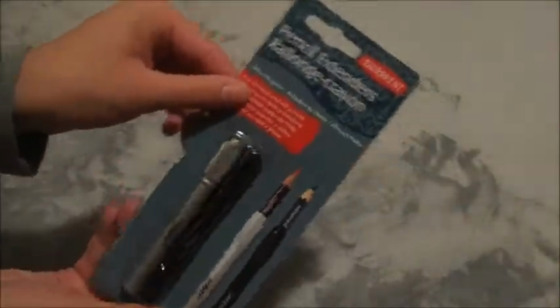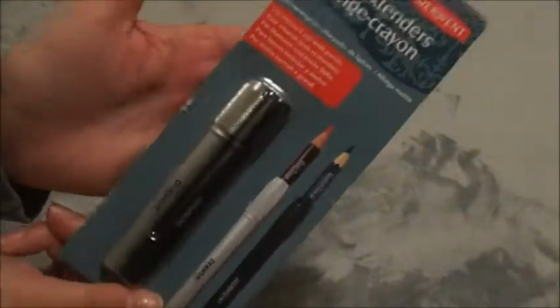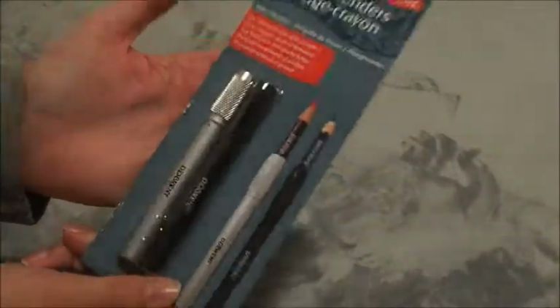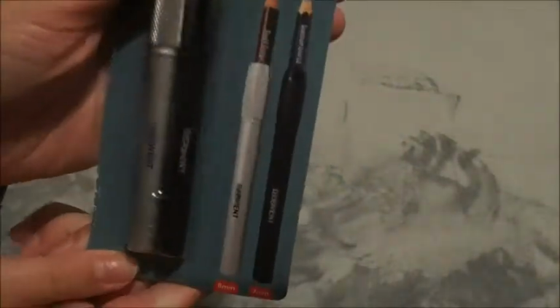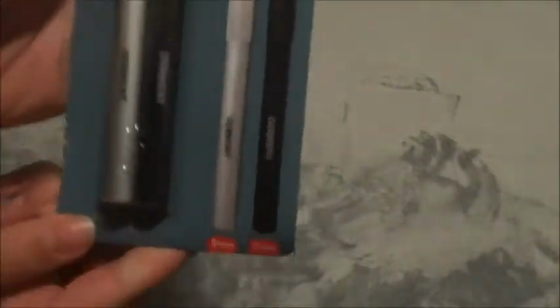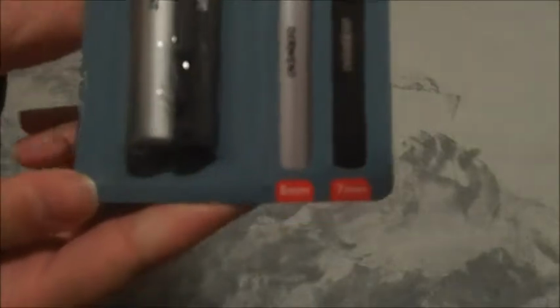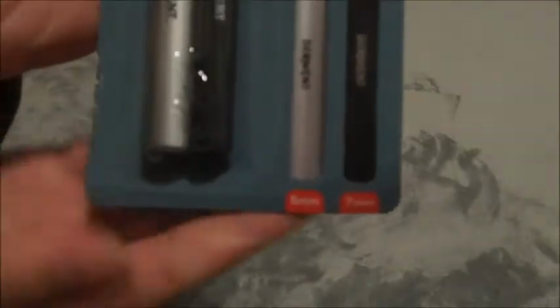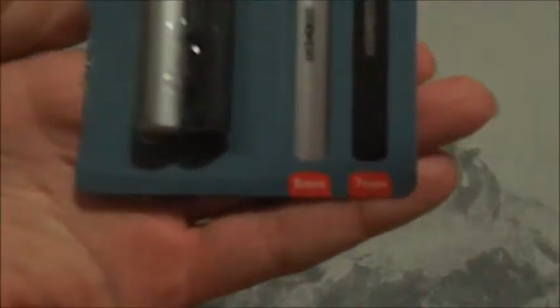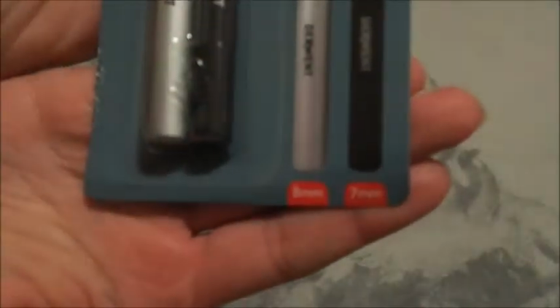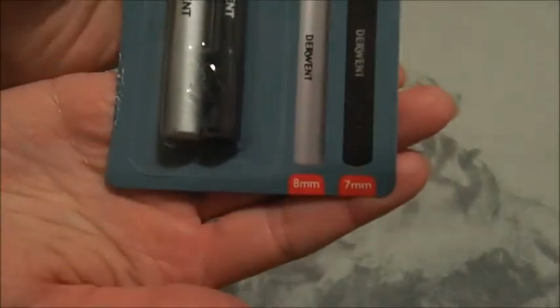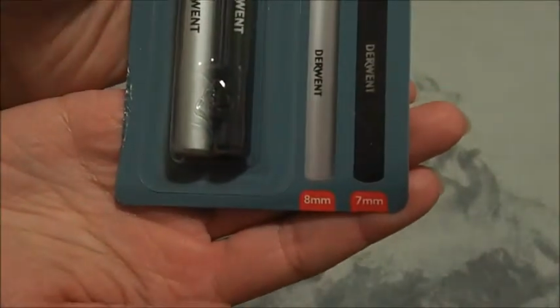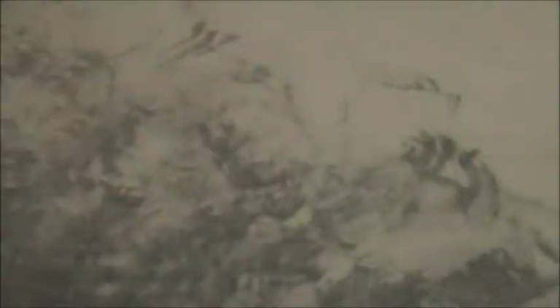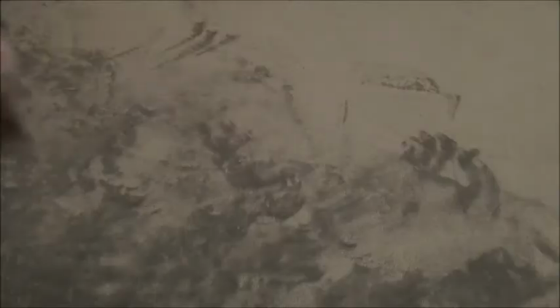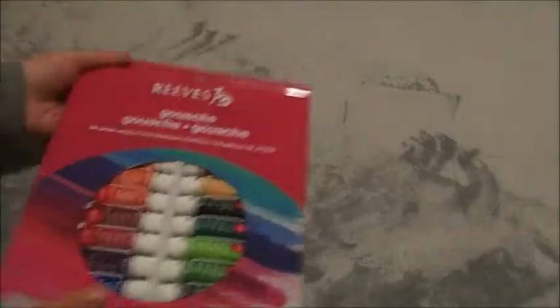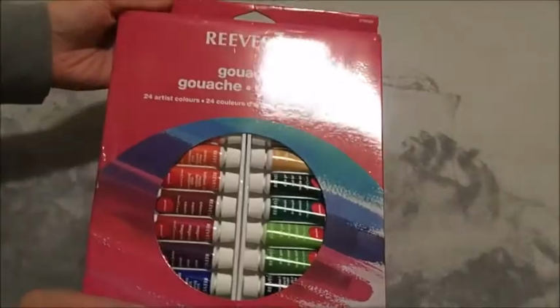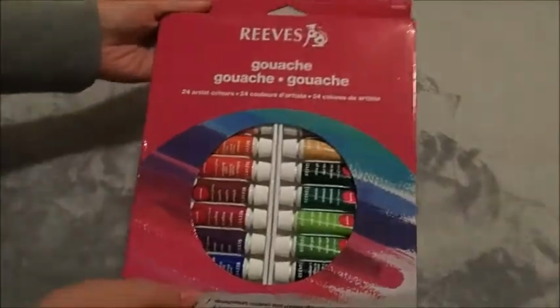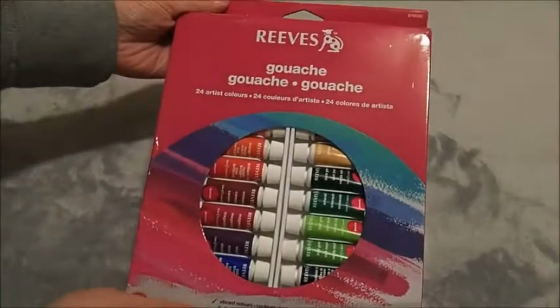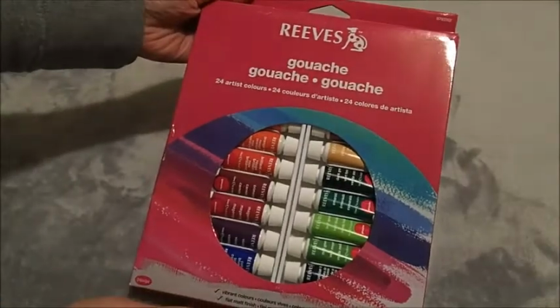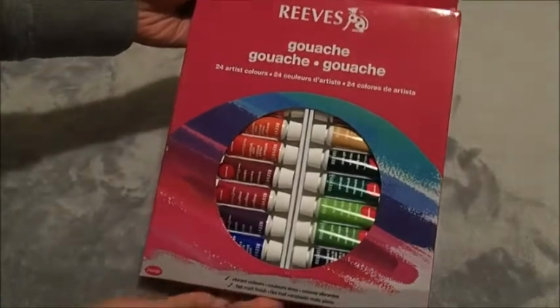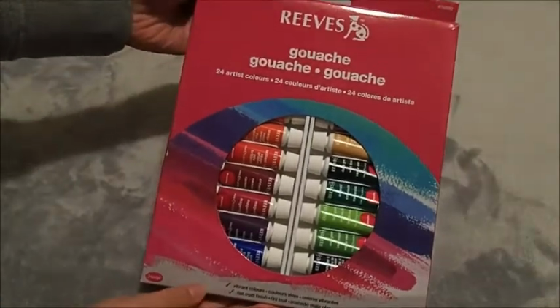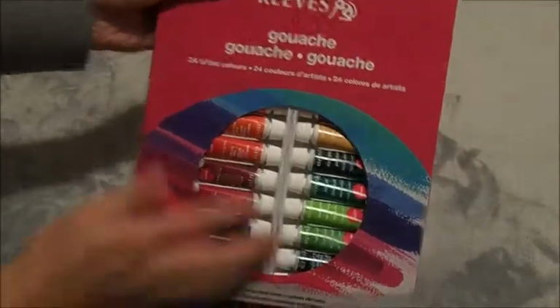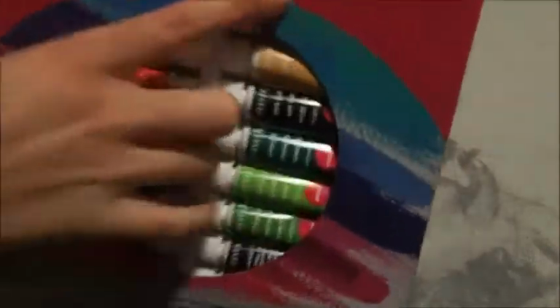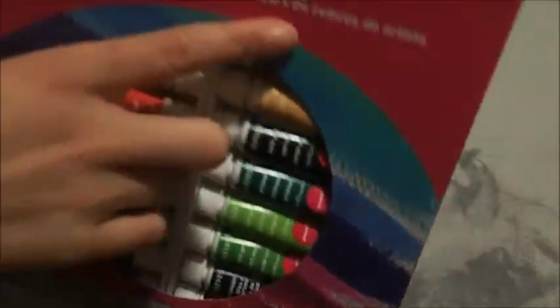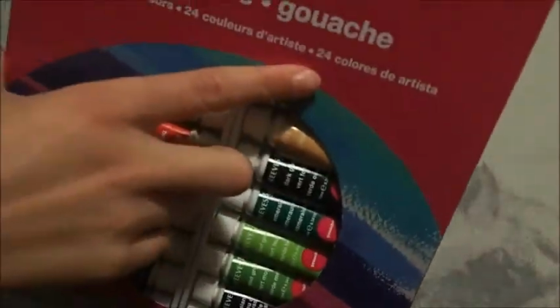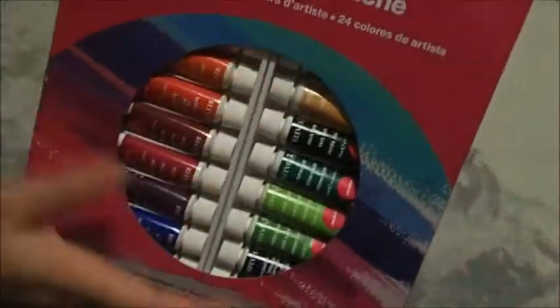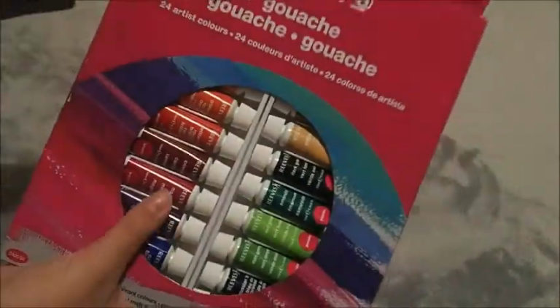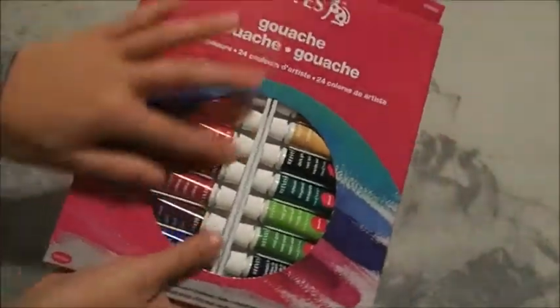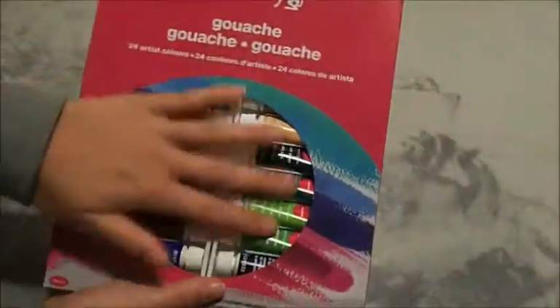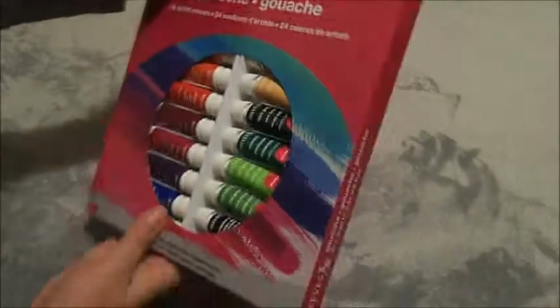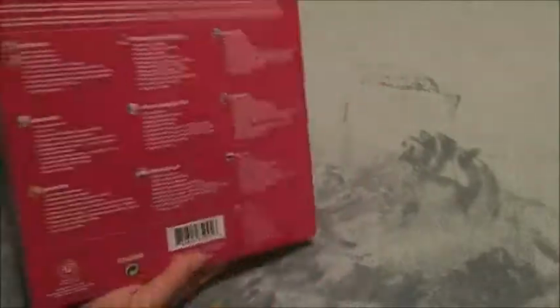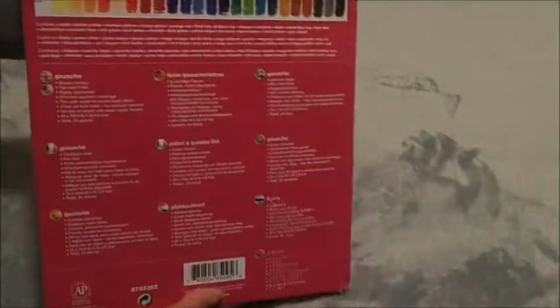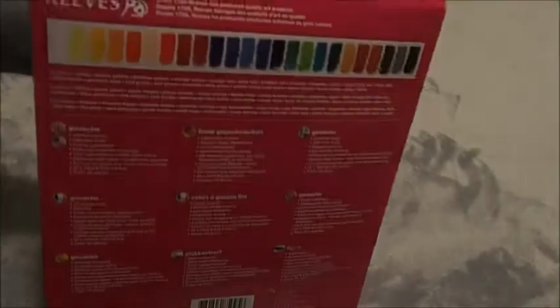These are my pencil extenders from Derwent in size 8 and 7. Then my 24 colors of Reeves gouache — I just wanted to try it out and it was a cheap starter set.